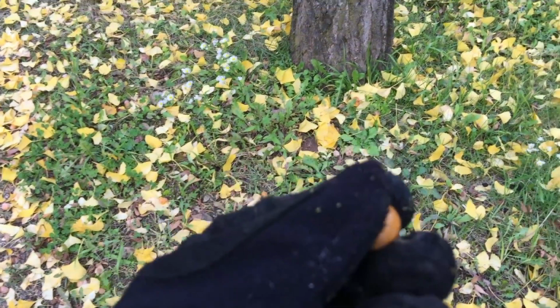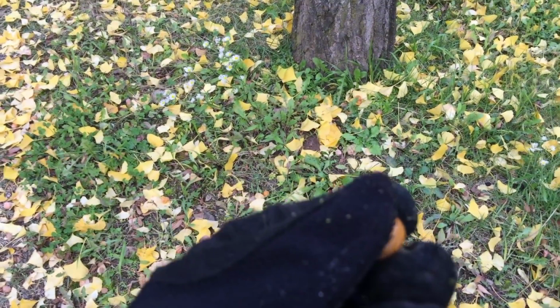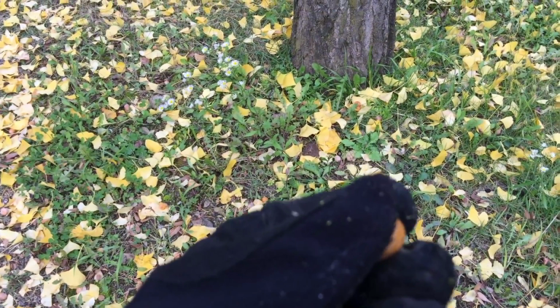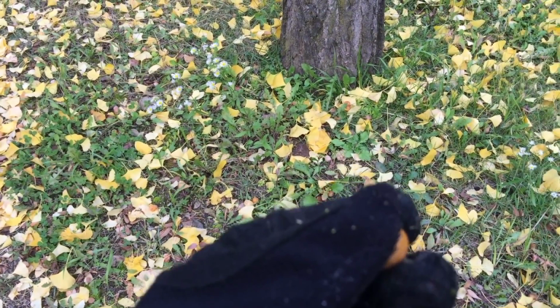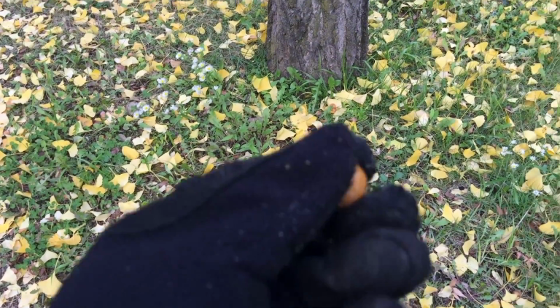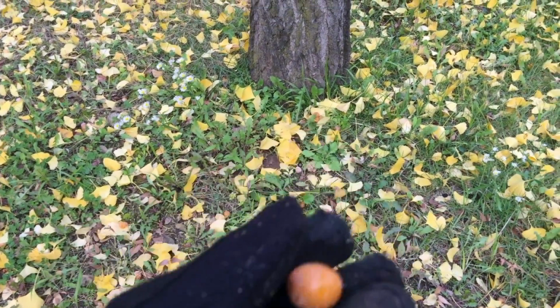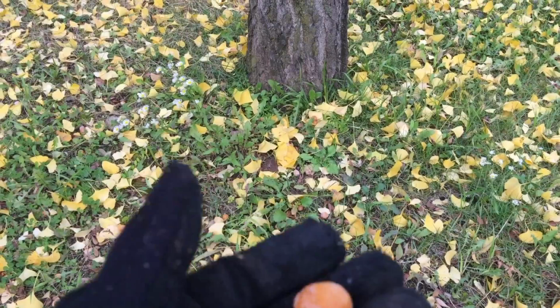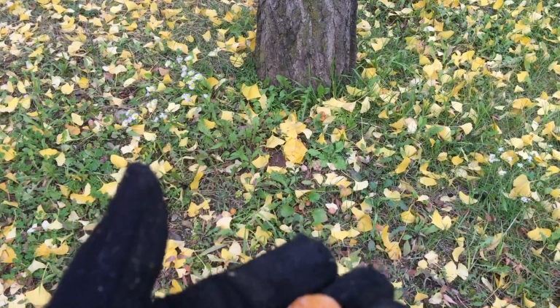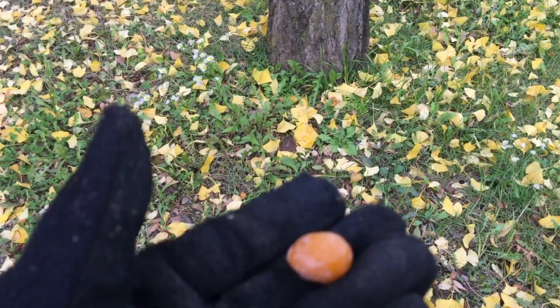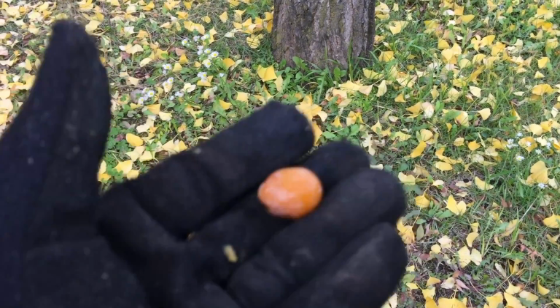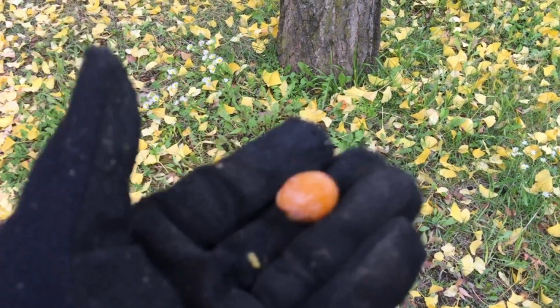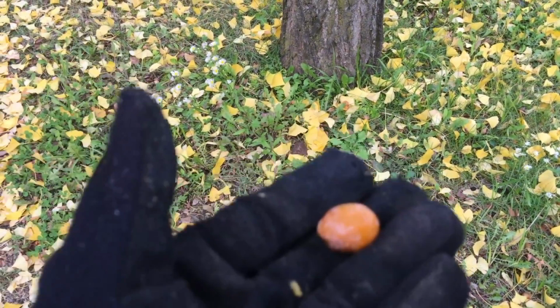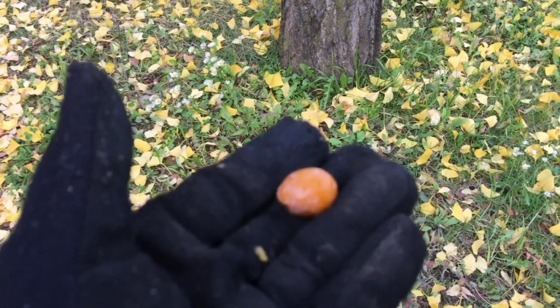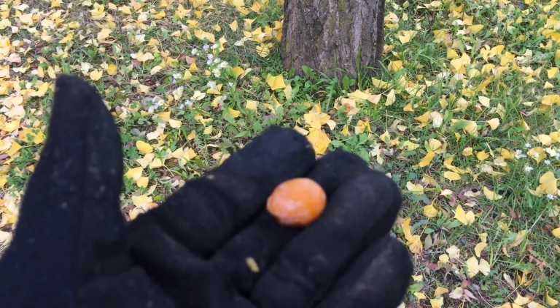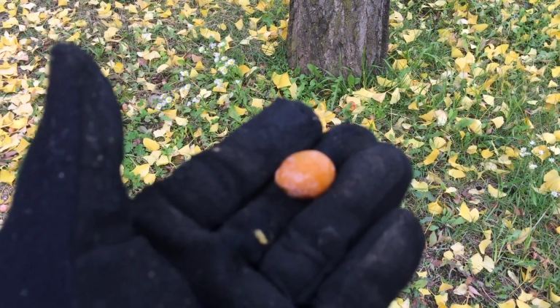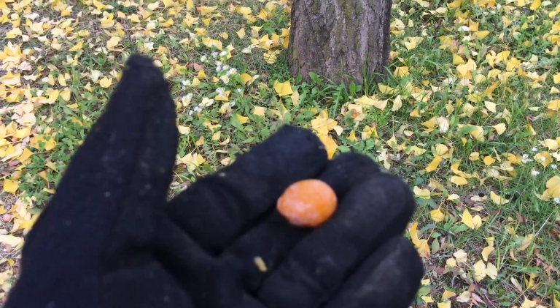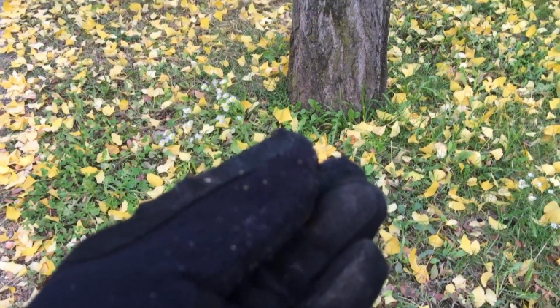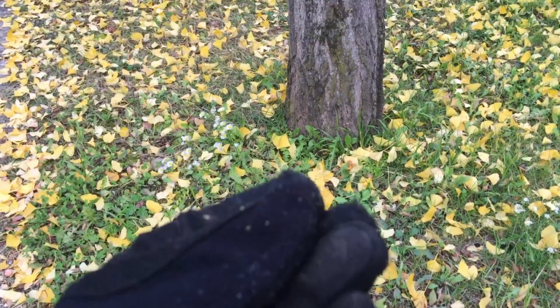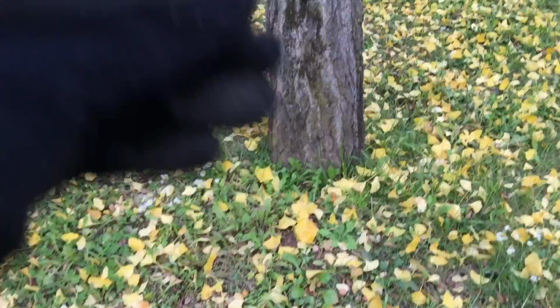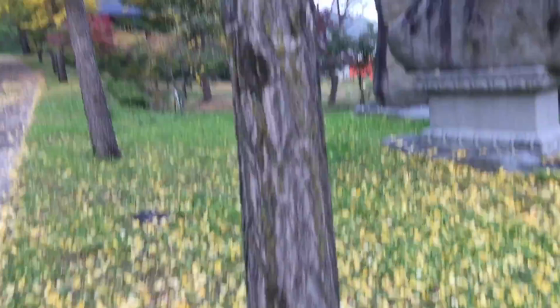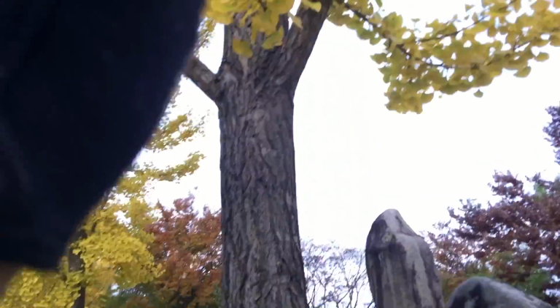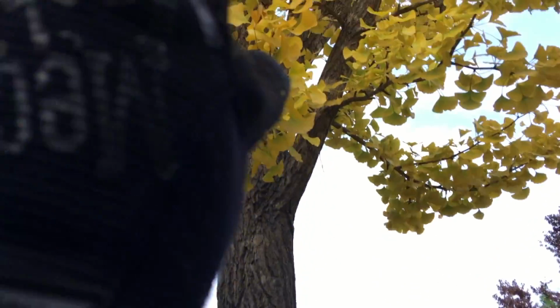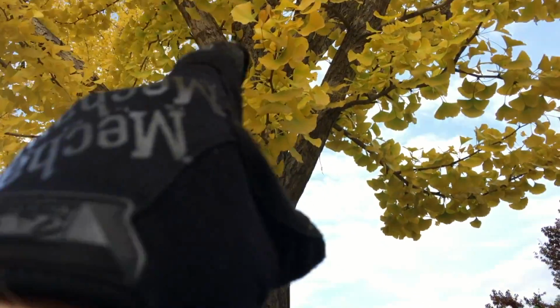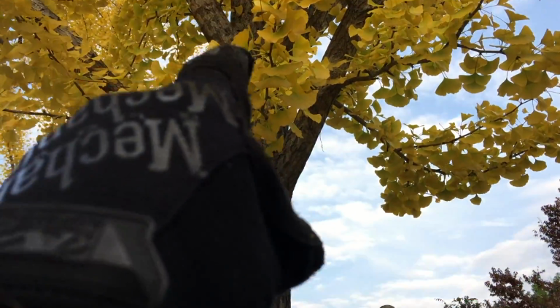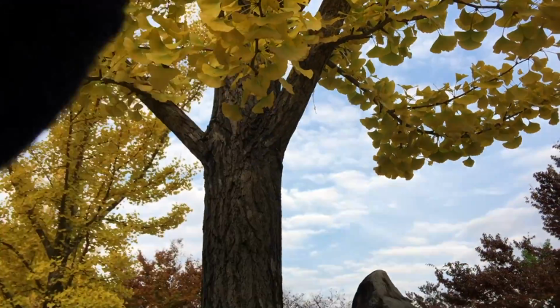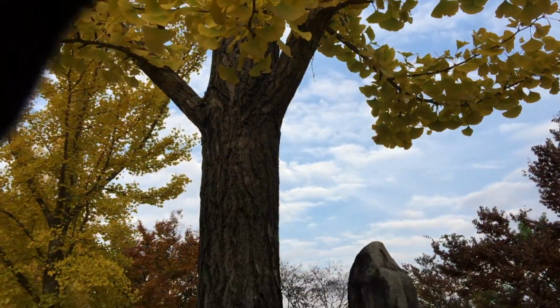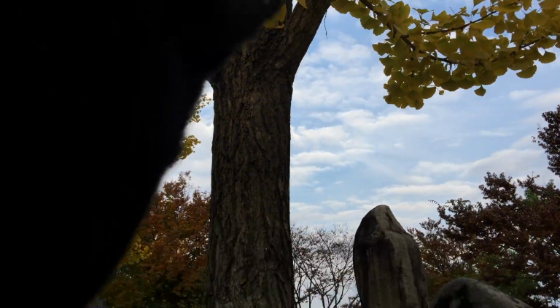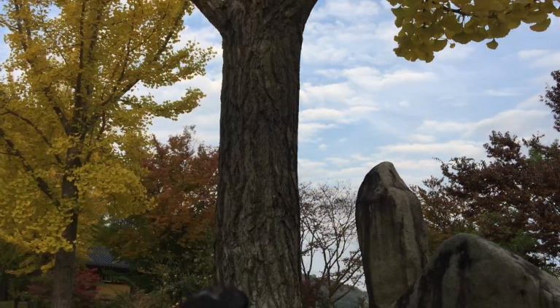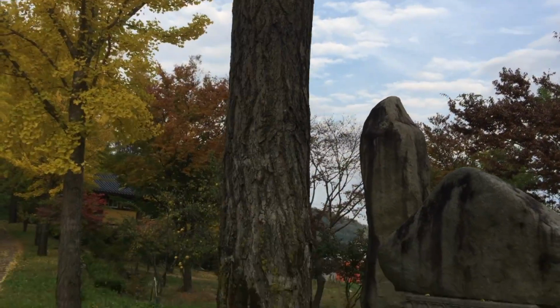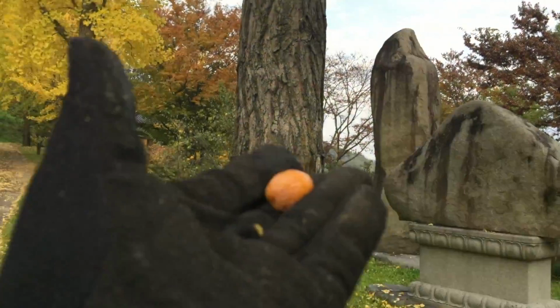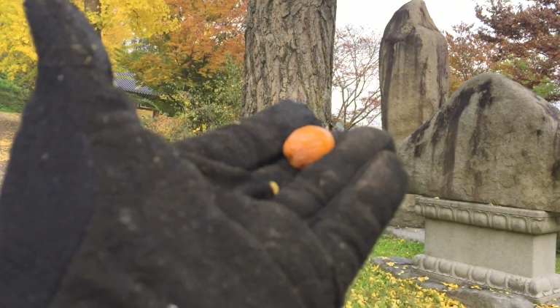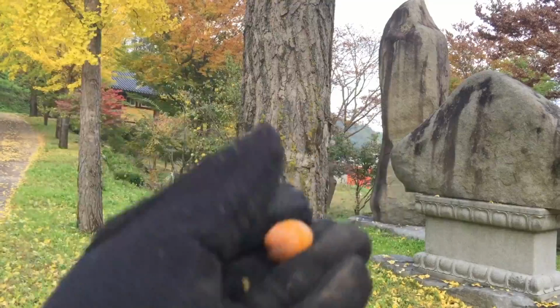It's October 31st, Halloween. A lot of this stuff is gone. So while I'm out here harvesting, let me make a quick video on how to identify the ginkgo tree and what you can do with this fruit.